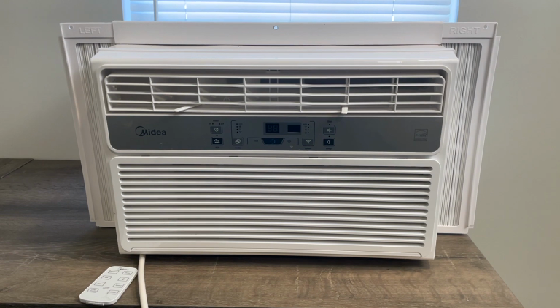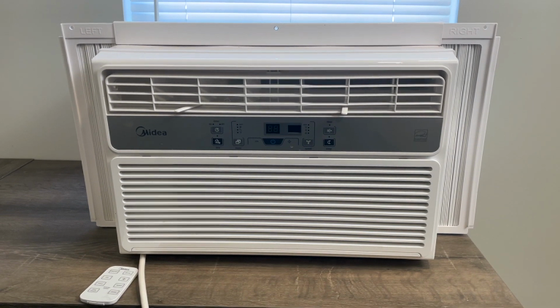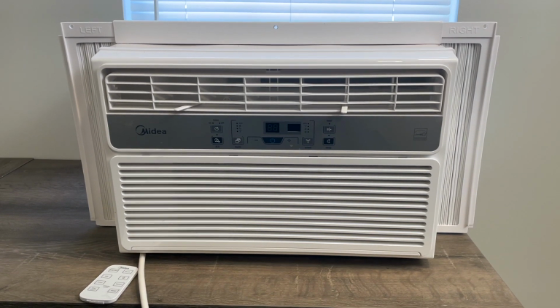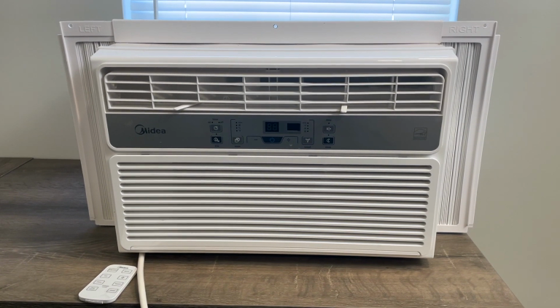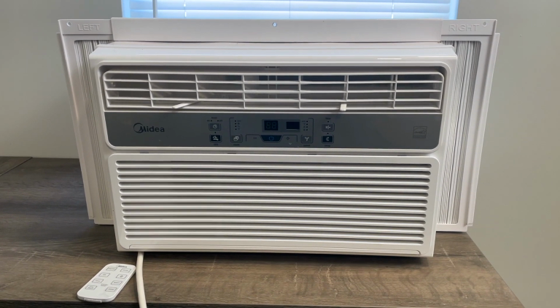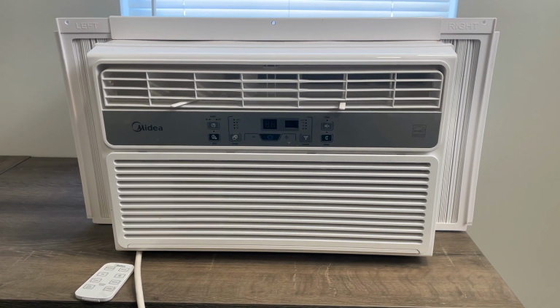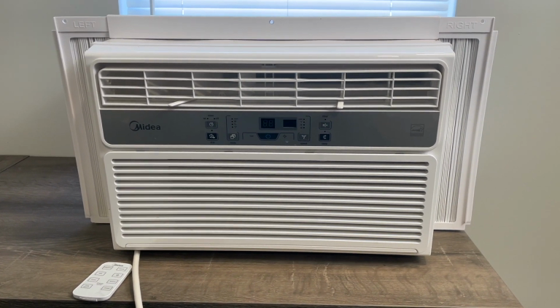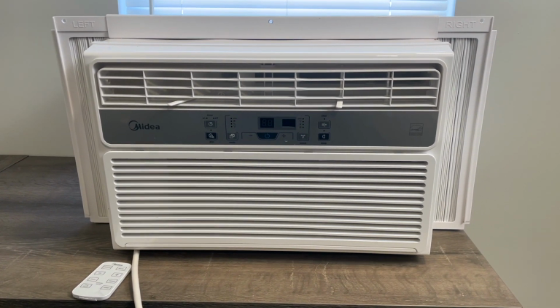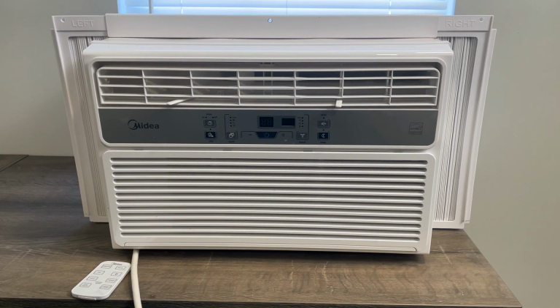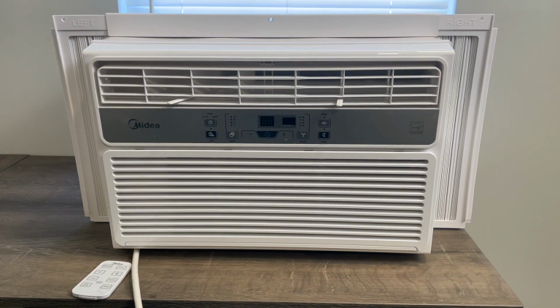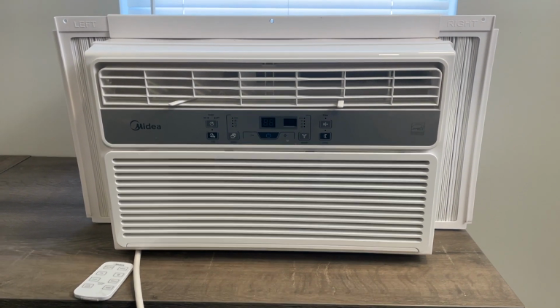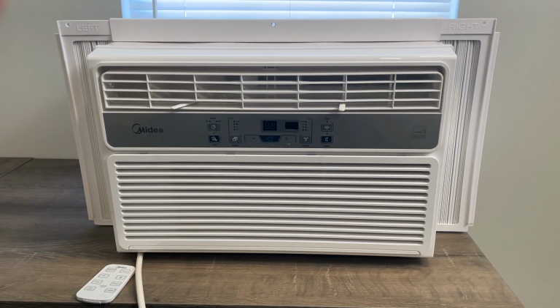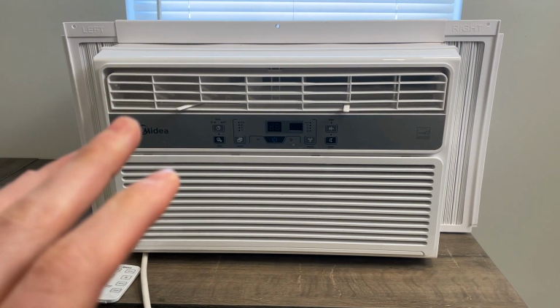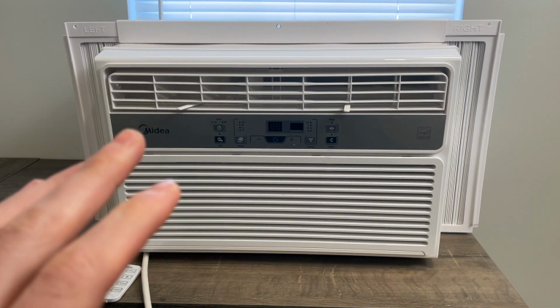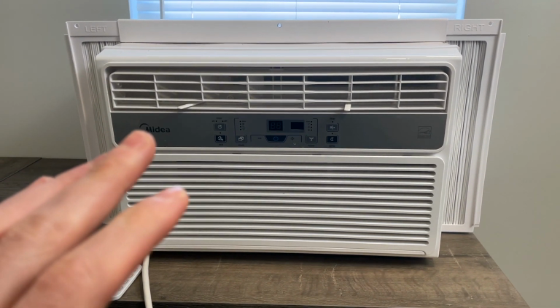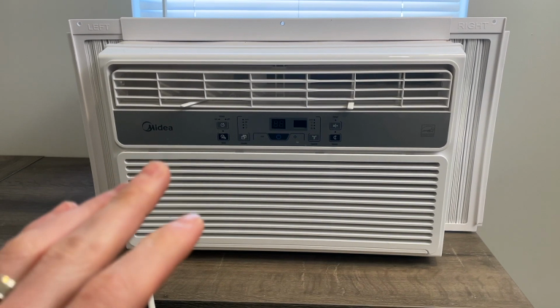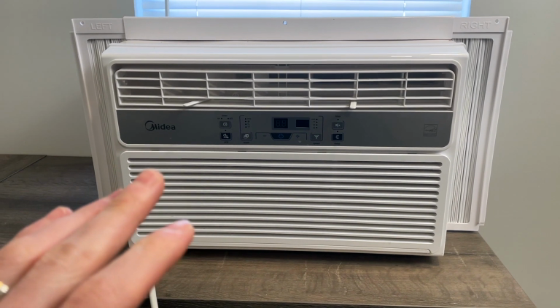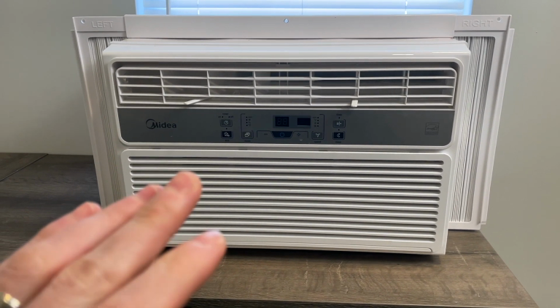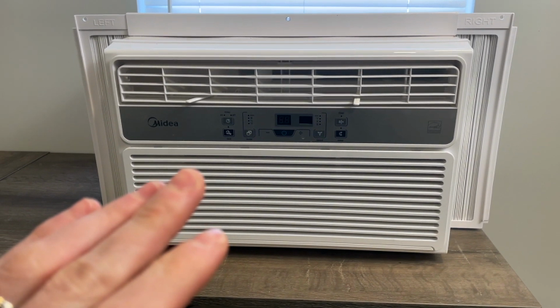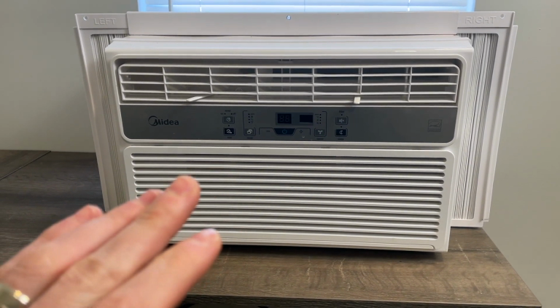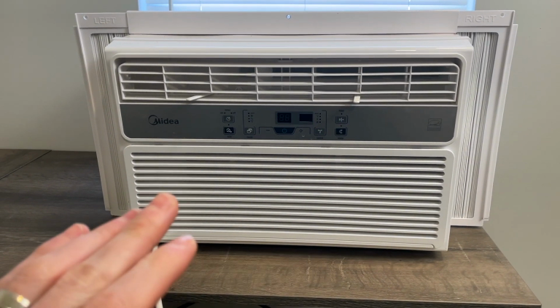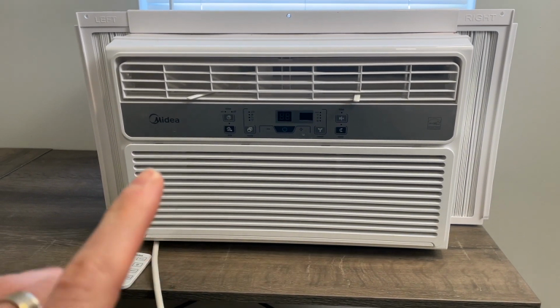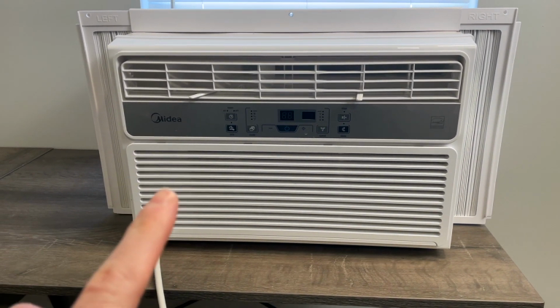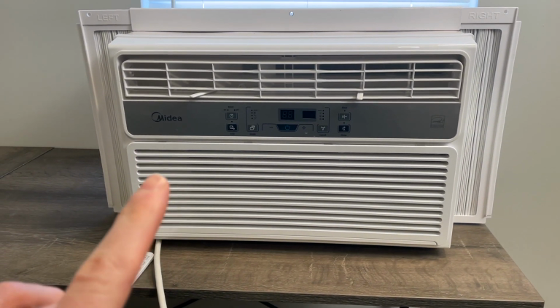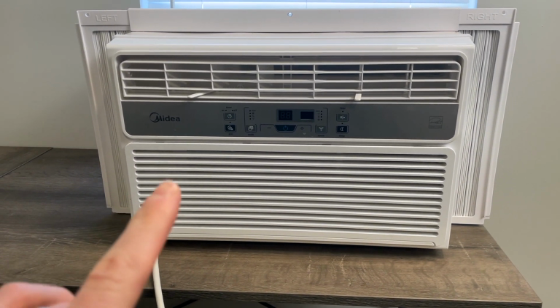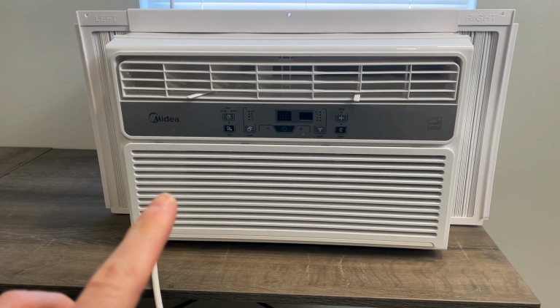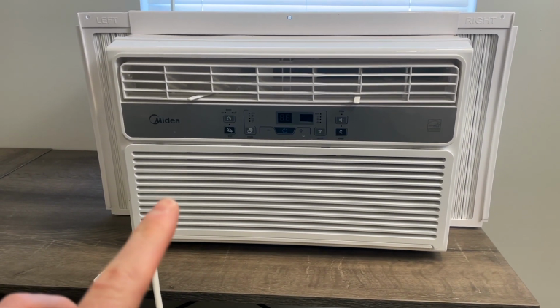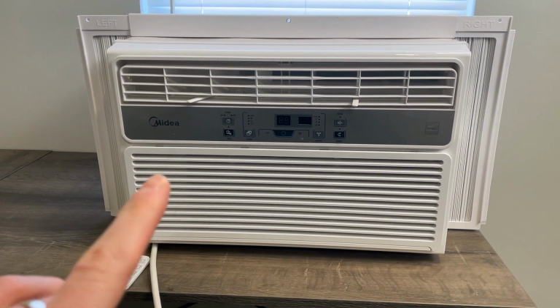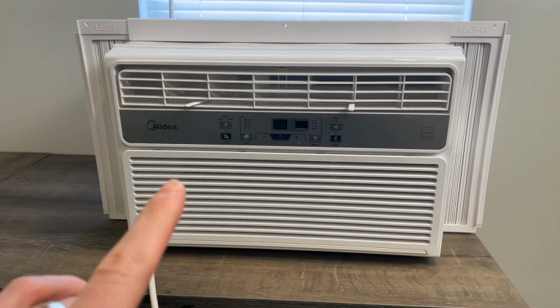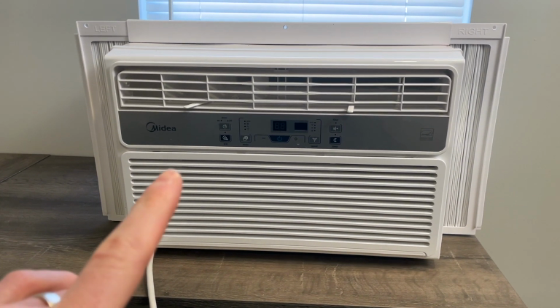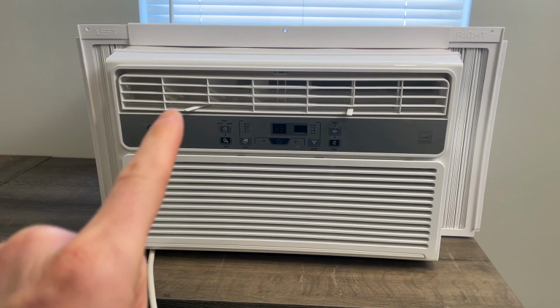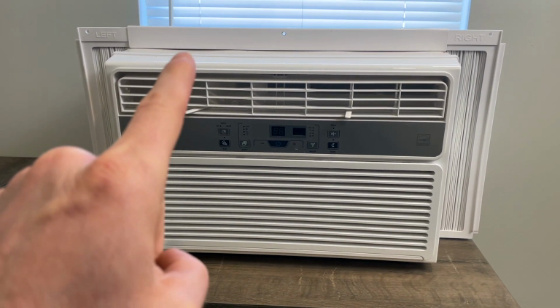This is the Medea 6000 BTU window air conditioner, and I use this in my office. All in all, I think this thing is fantastic. There's one thing I don't really like about it, but some of the really good features about it is...